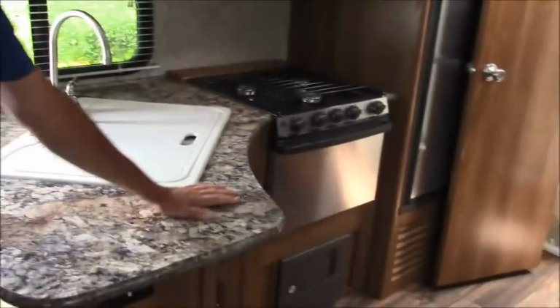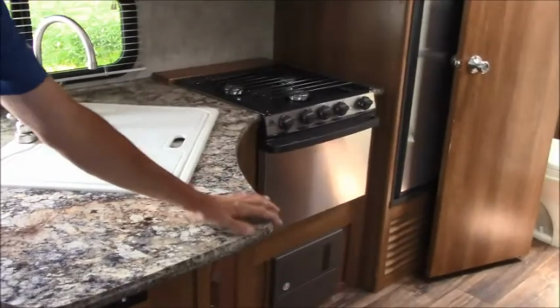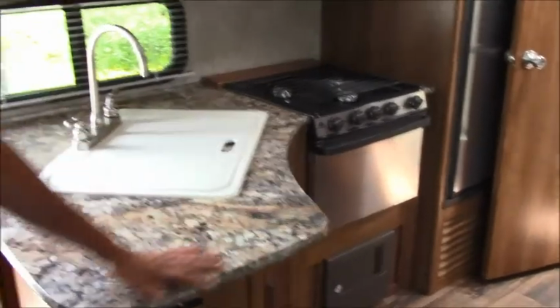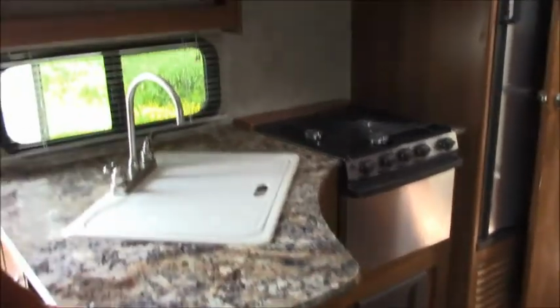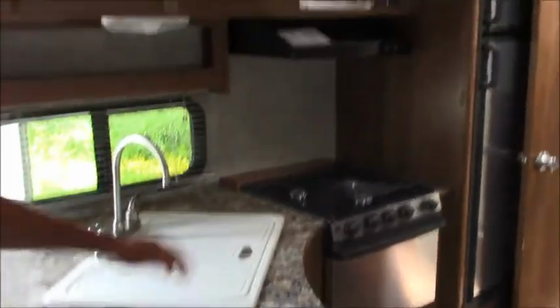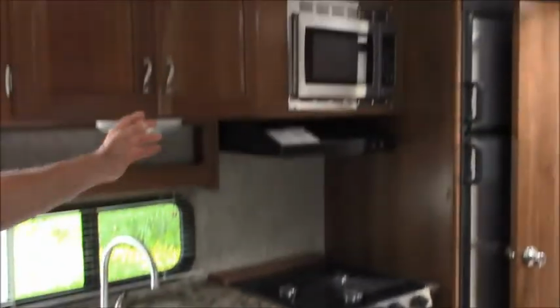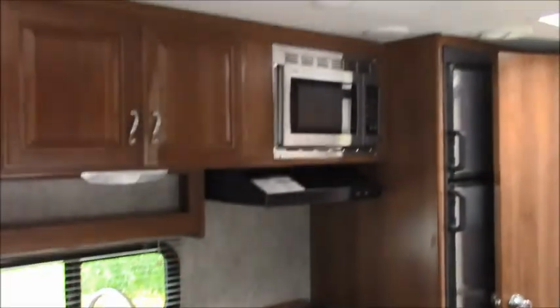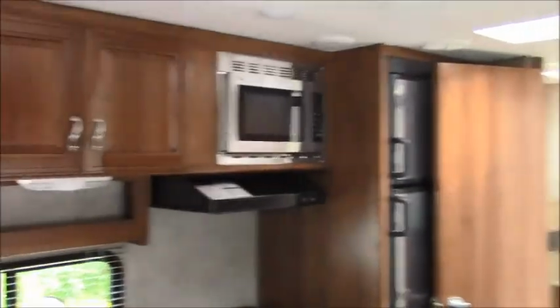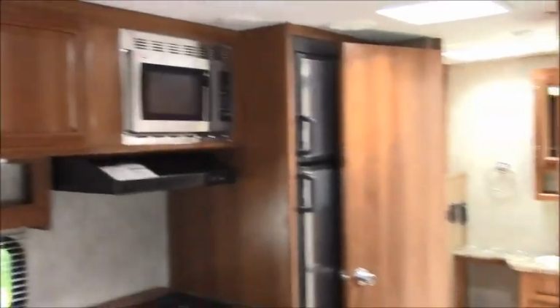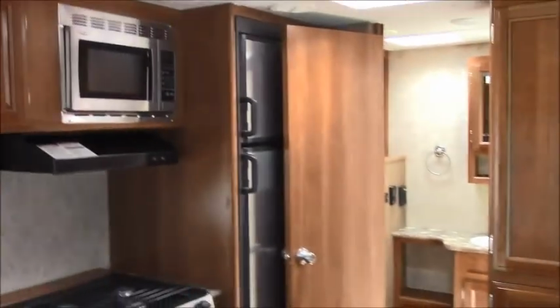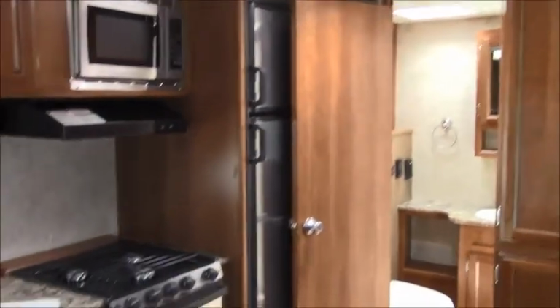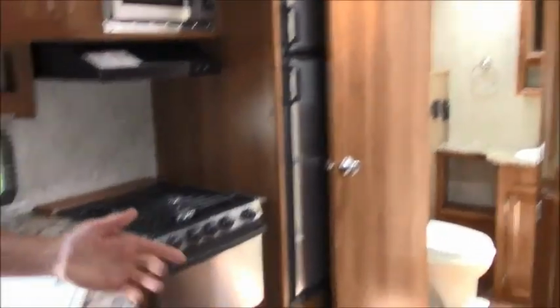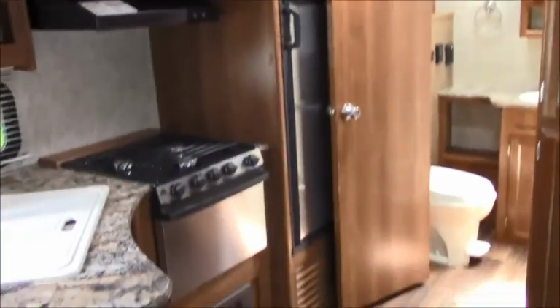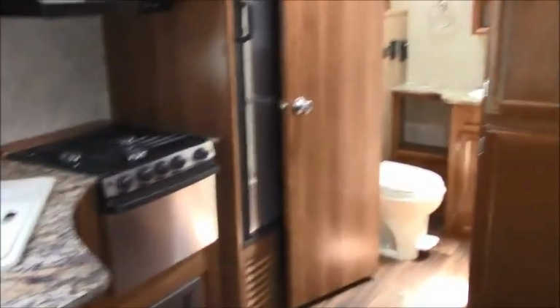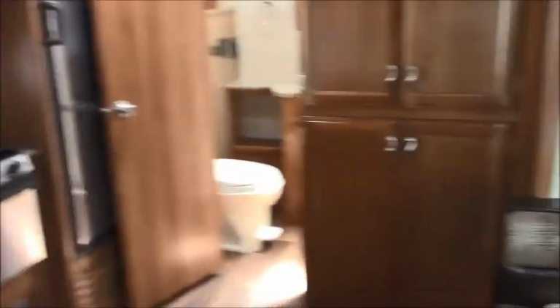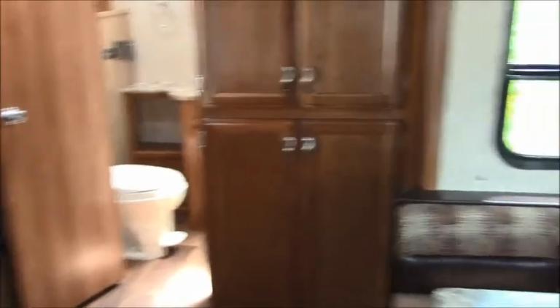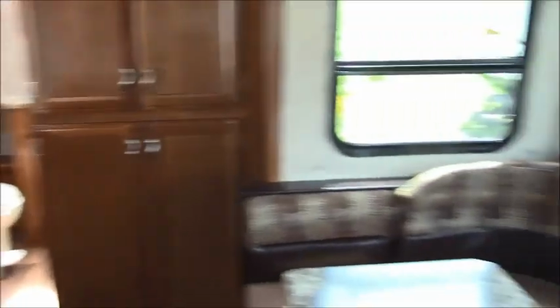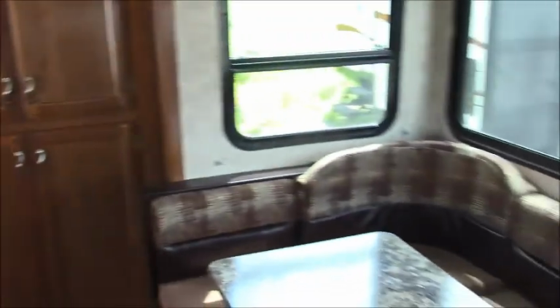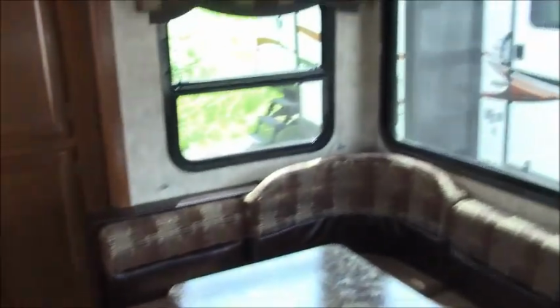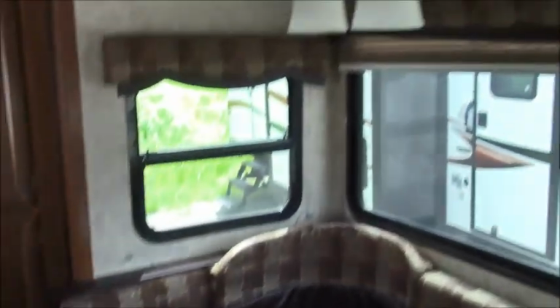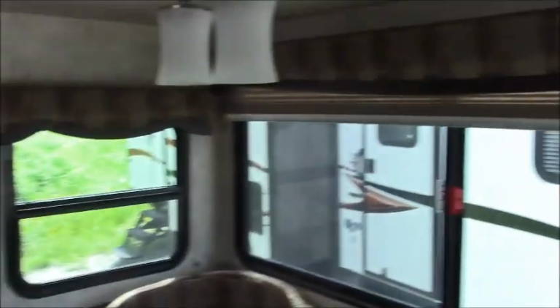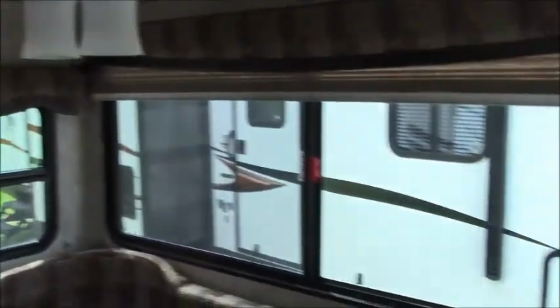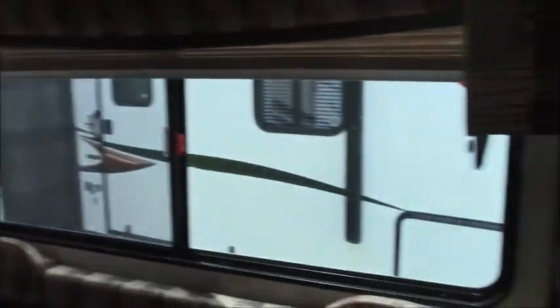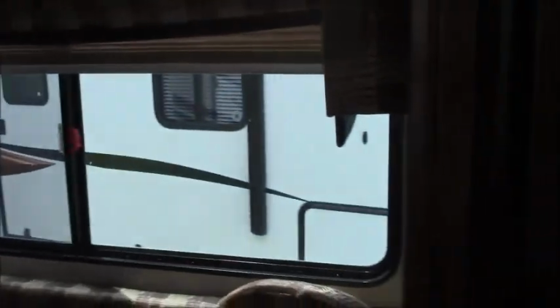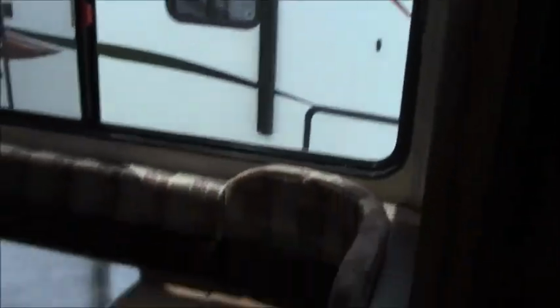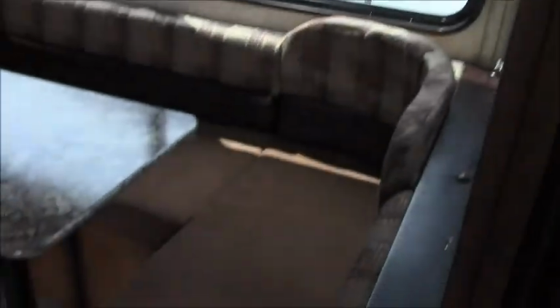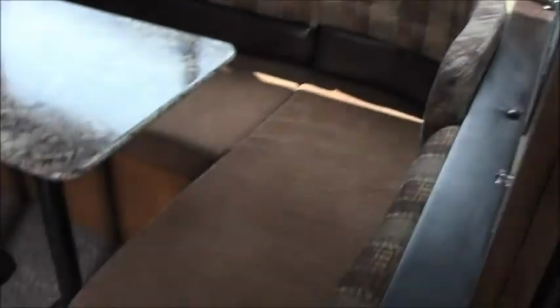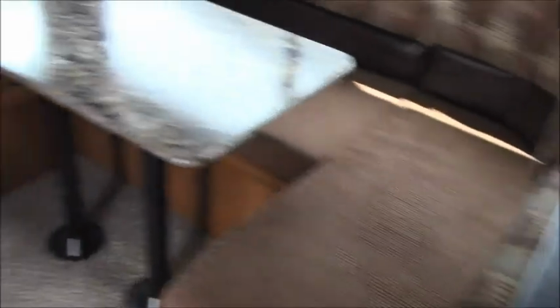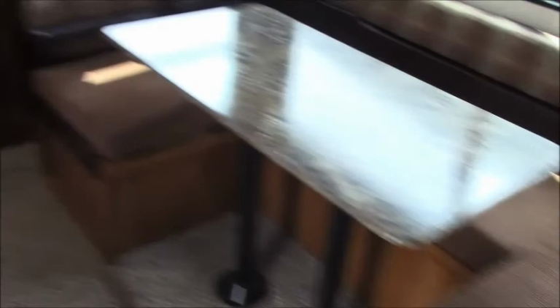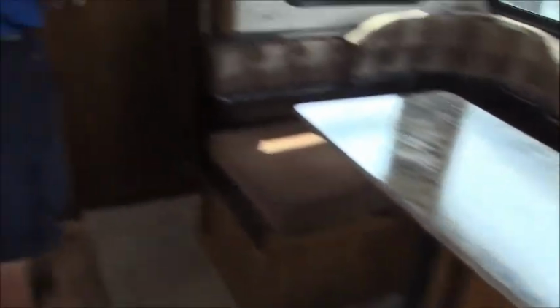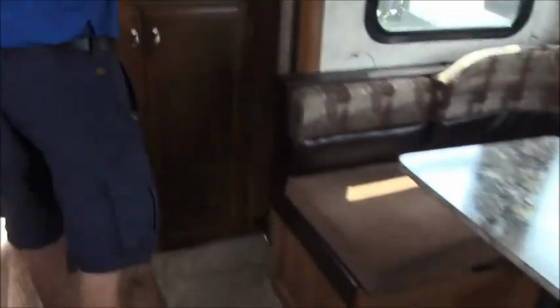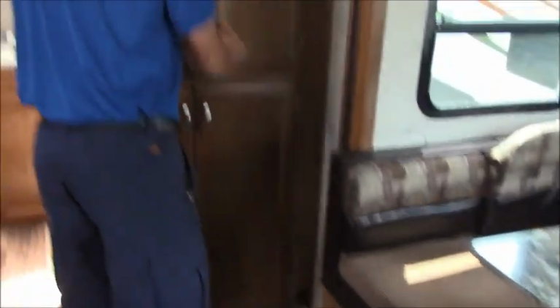You spin around and you'll see this nice towable unit — great quality, nice counter space, microwave and oven. Features a dinette which is nice; you can sit all the way around it and be comfortable when you have friends over. It can also become a place to sleep if somebody needs to stay with you.